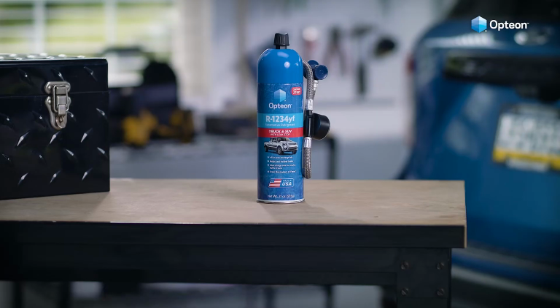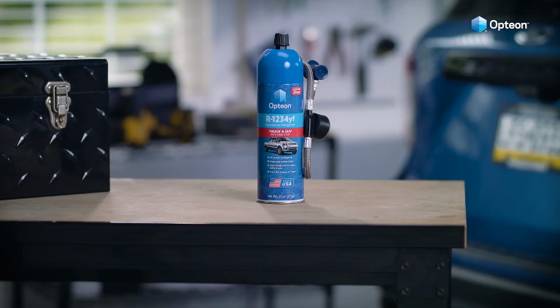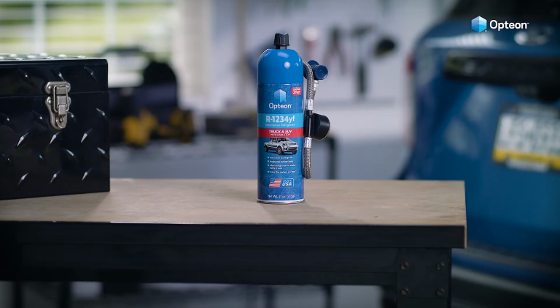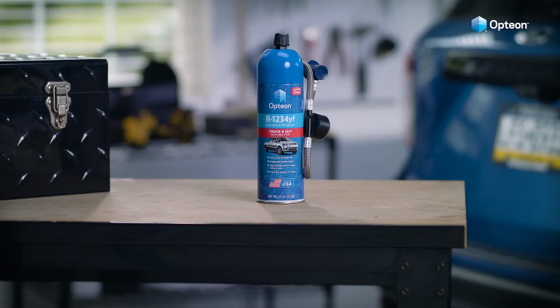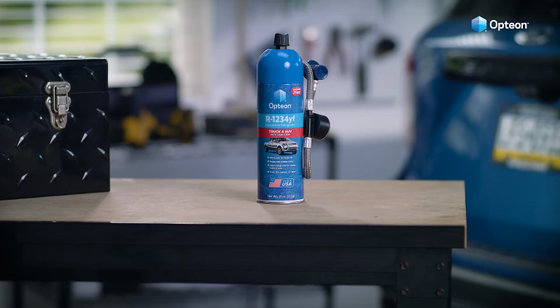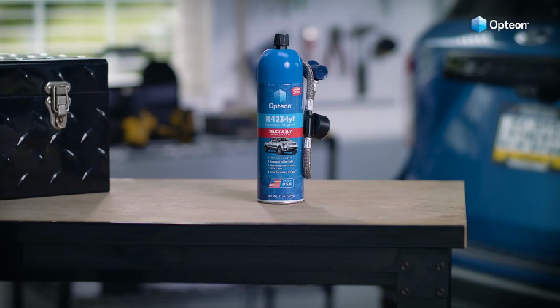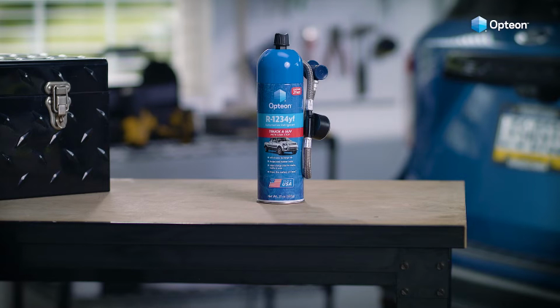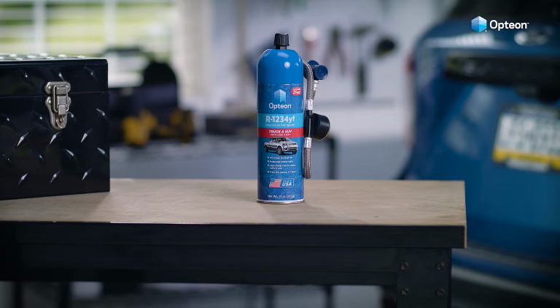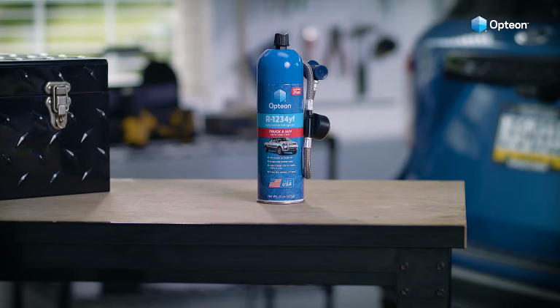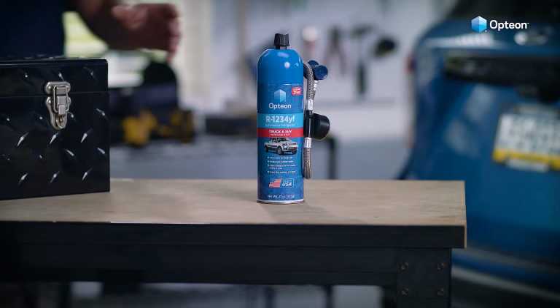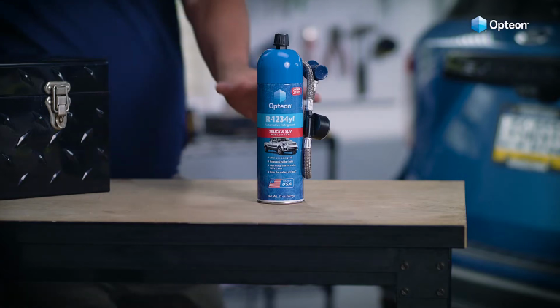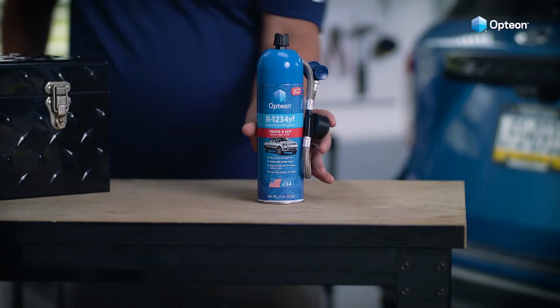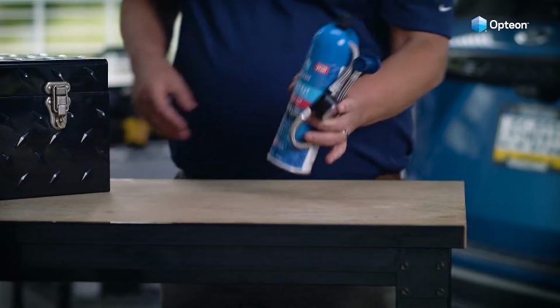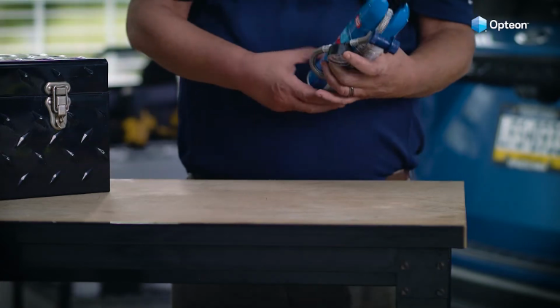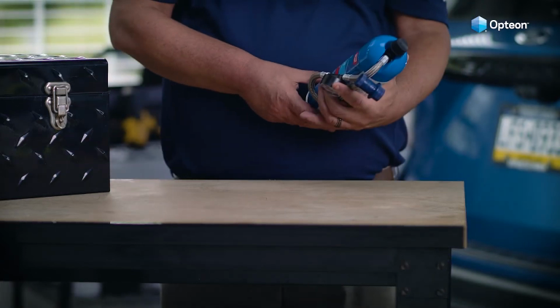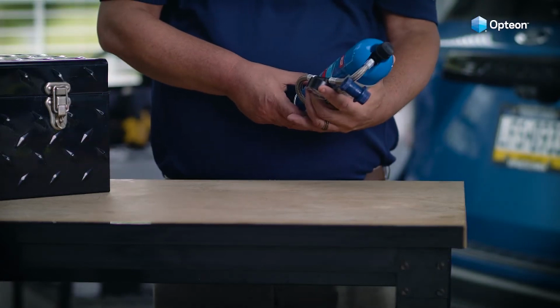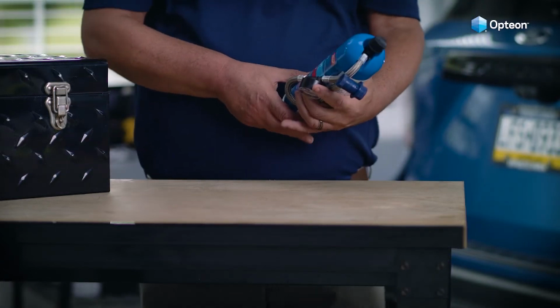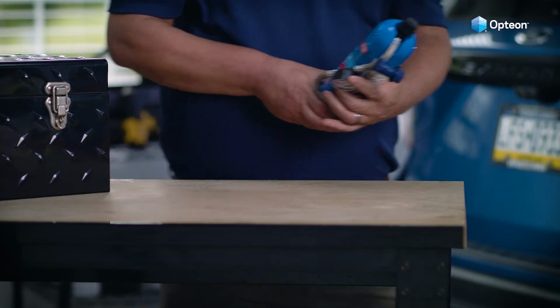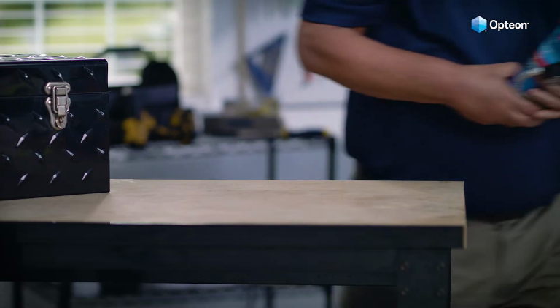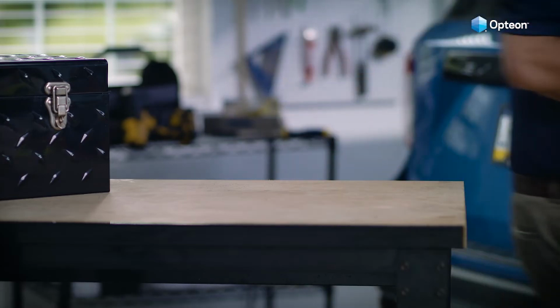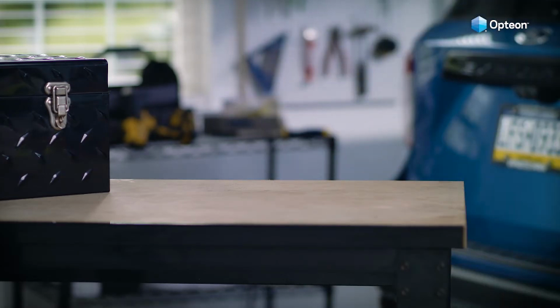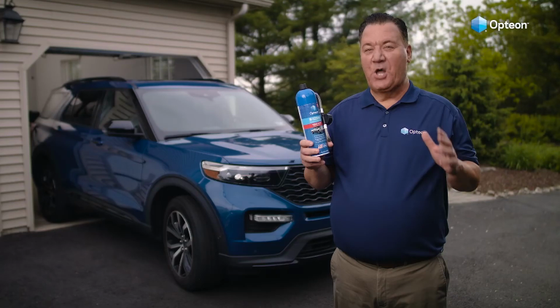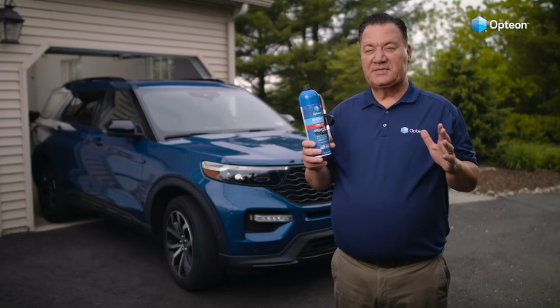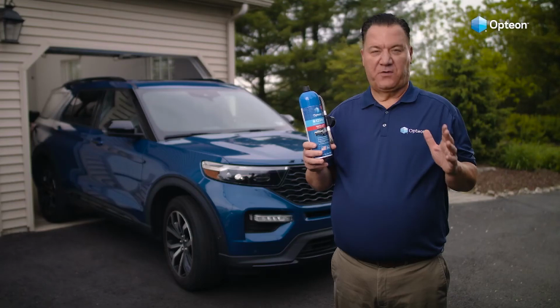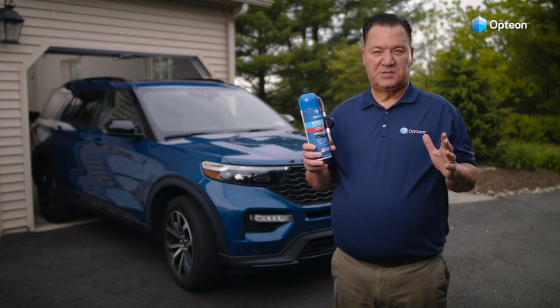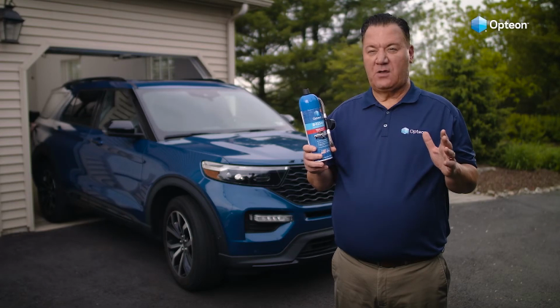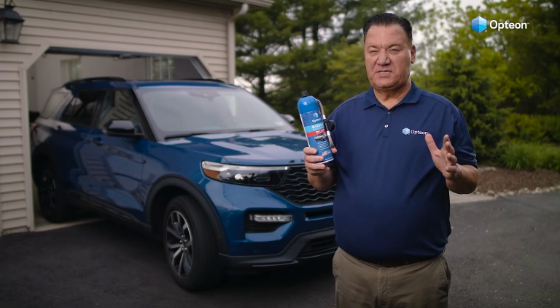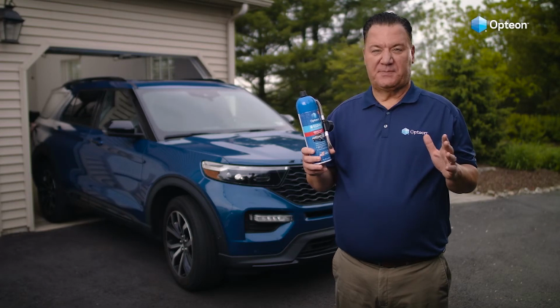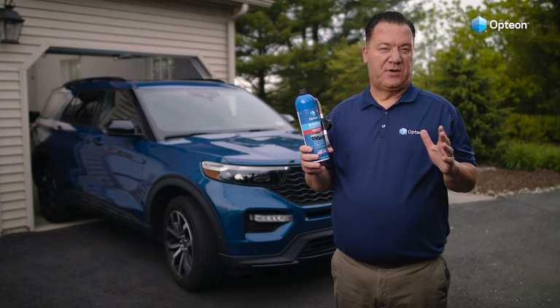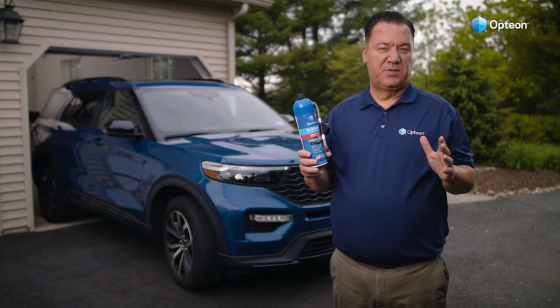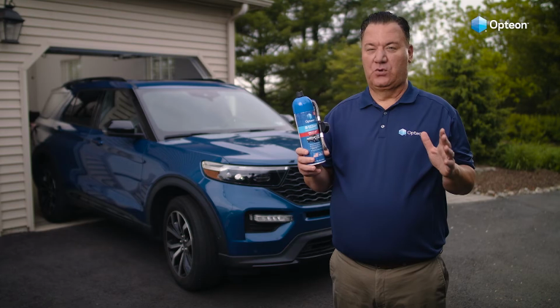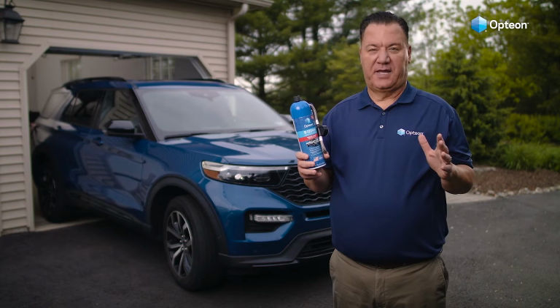Option YF with Leakstop recharges your AC system while helping to seal common leaks in O-rings, gaskets, and hoses to help extend the life of the system. No unnecessary frills — just follow a few easy steps to get your AC blowing cool air again.